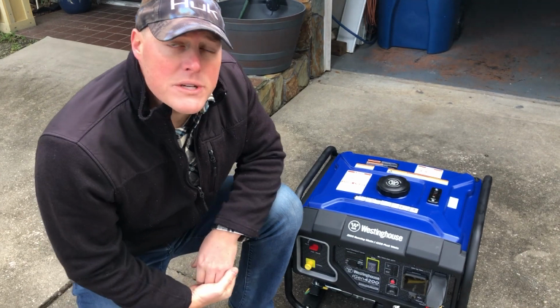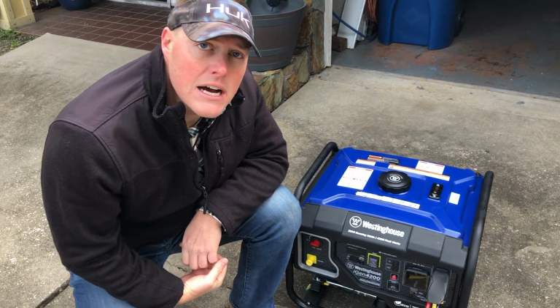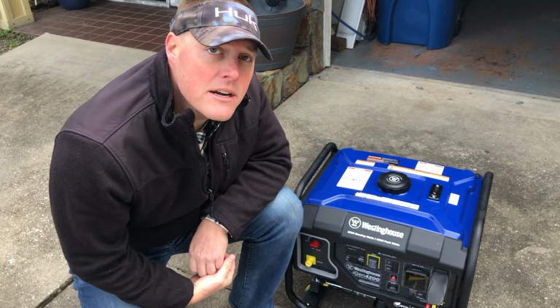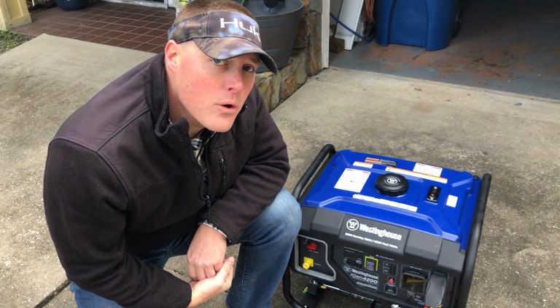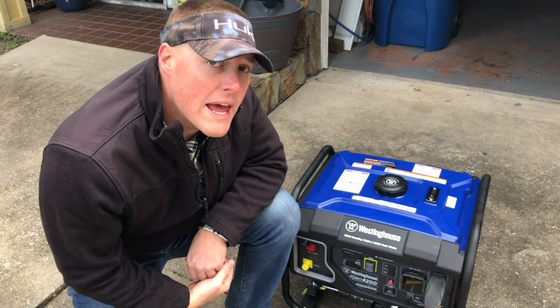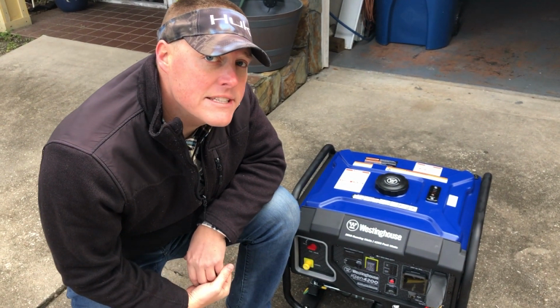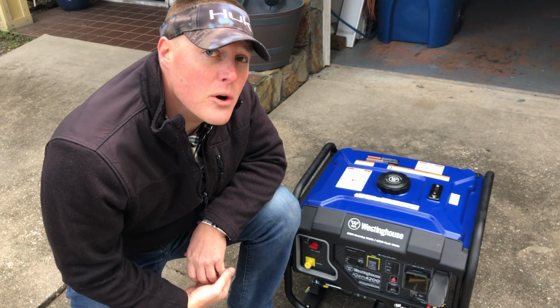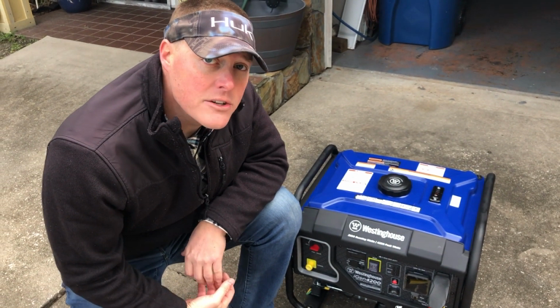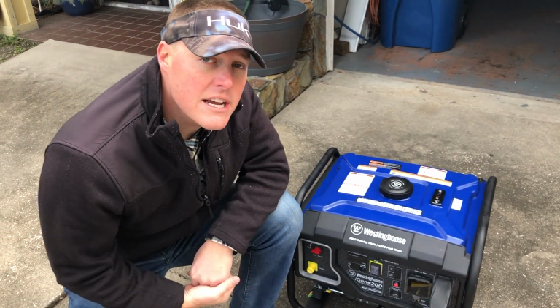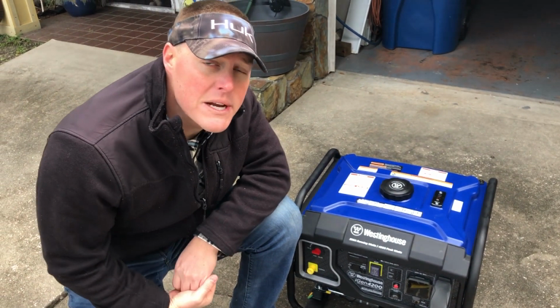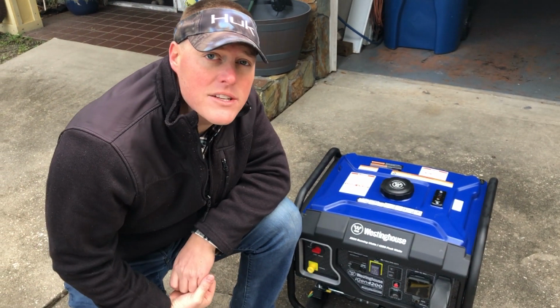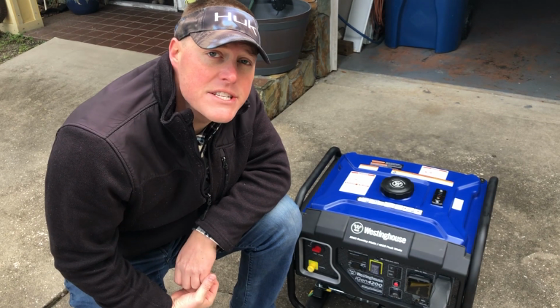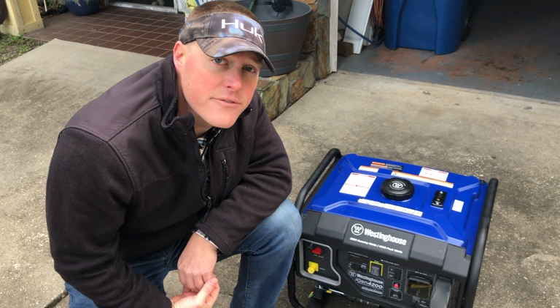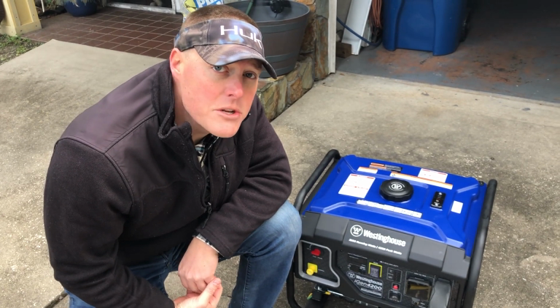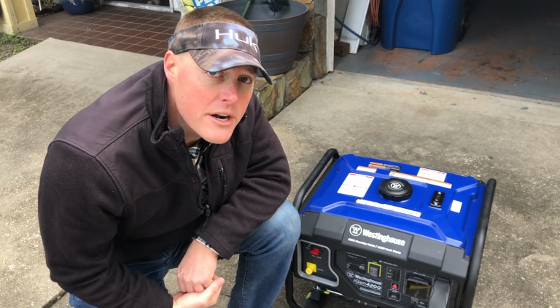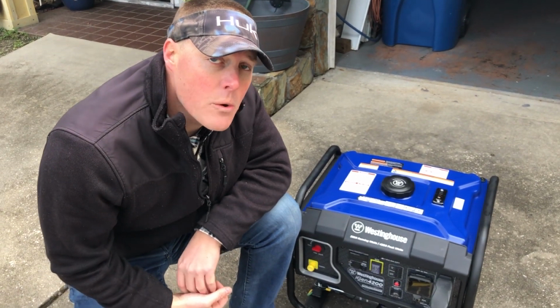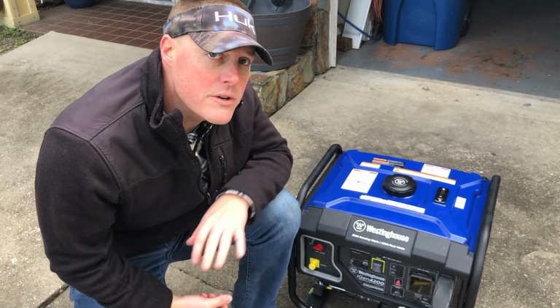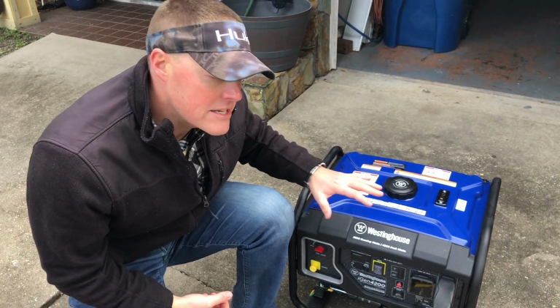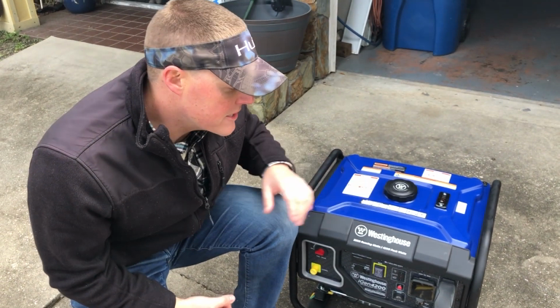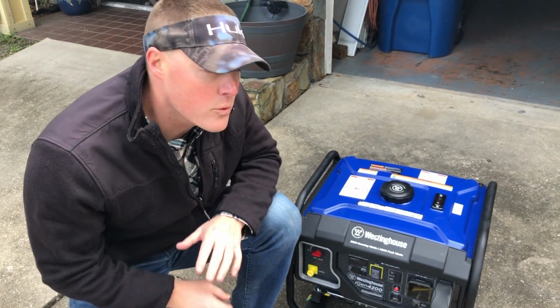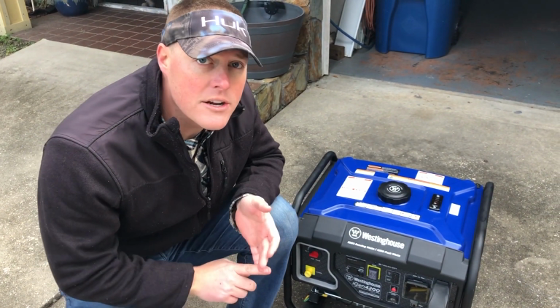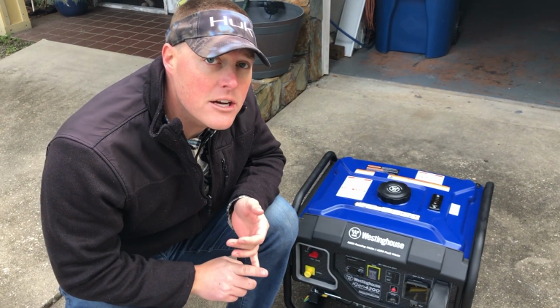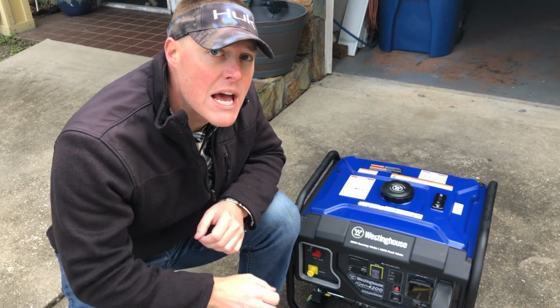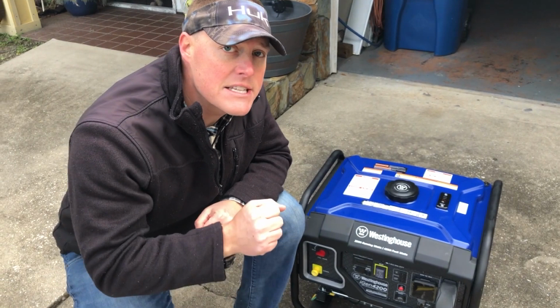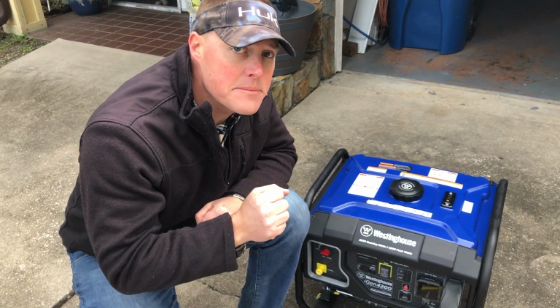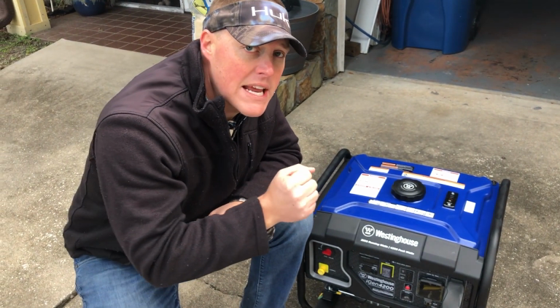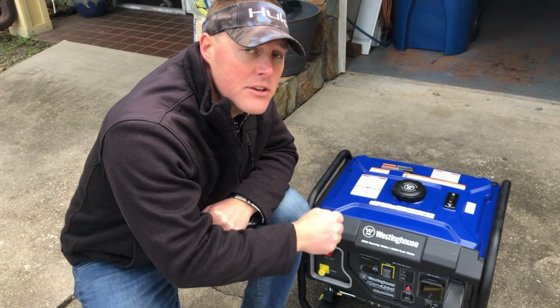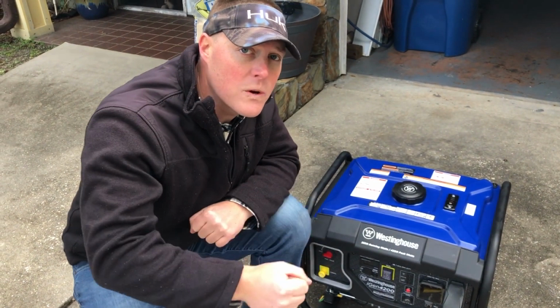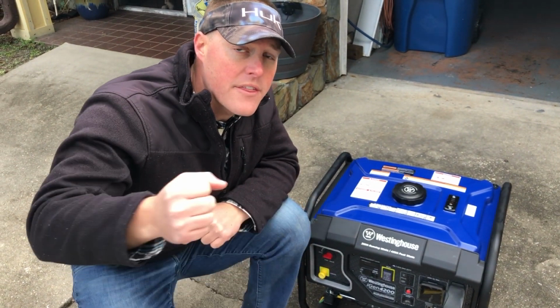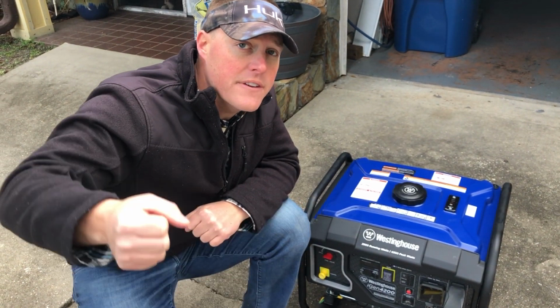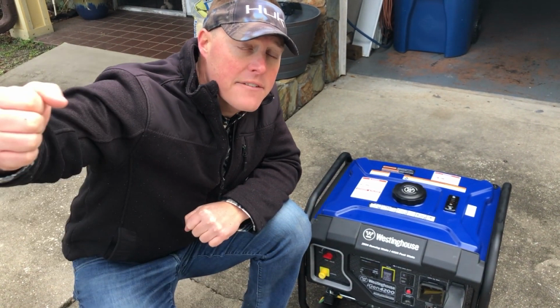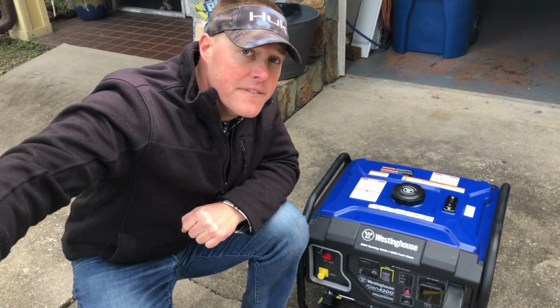generatorpowersource.com here for a decibel and load testing of the Westinghouse iGen4200. We're going to go ahead and start this up, run it under eco mode, and test the decibel rating at the unit, 20 feet, 30 feet, and 50 feet.